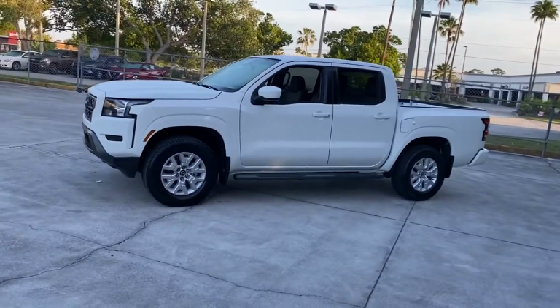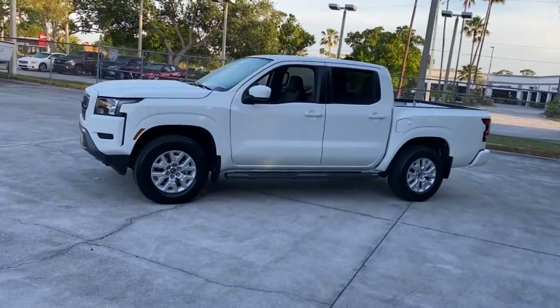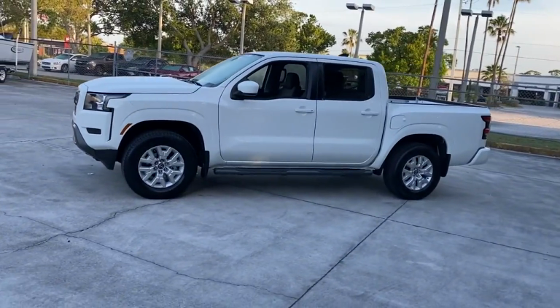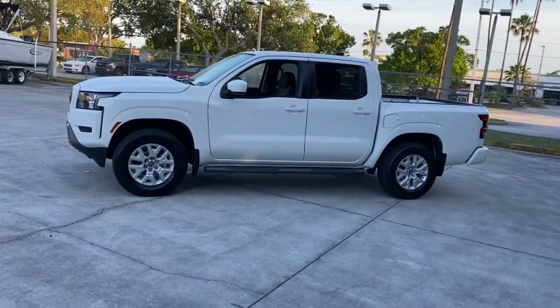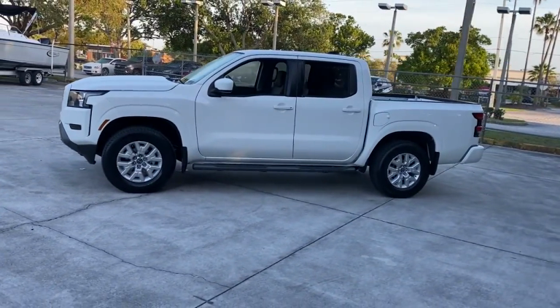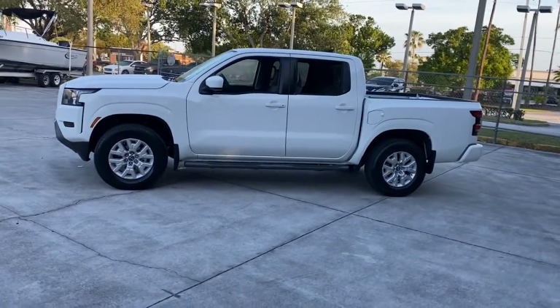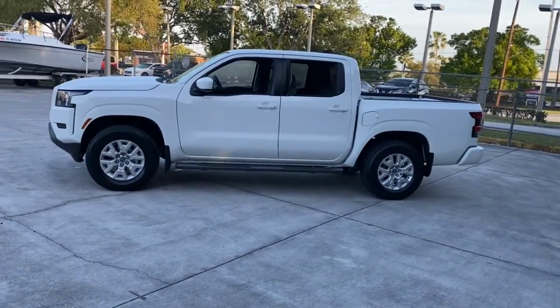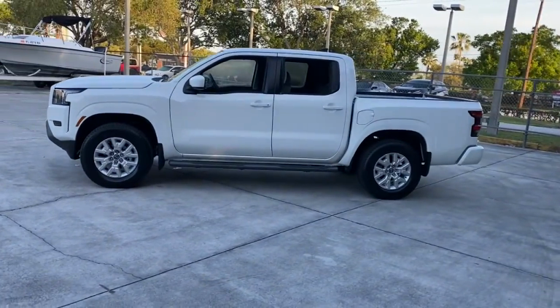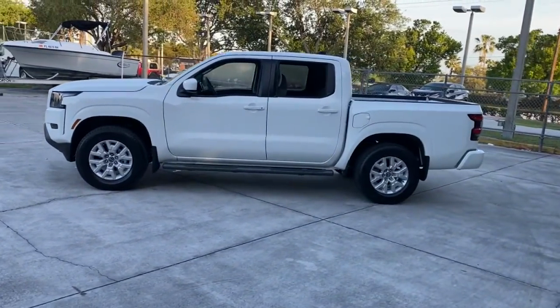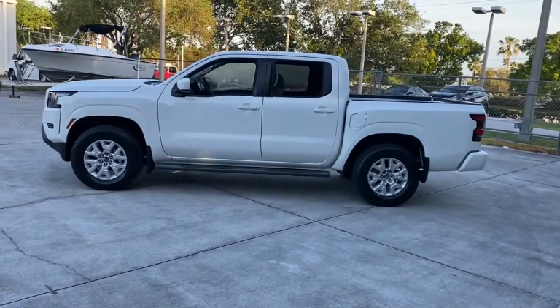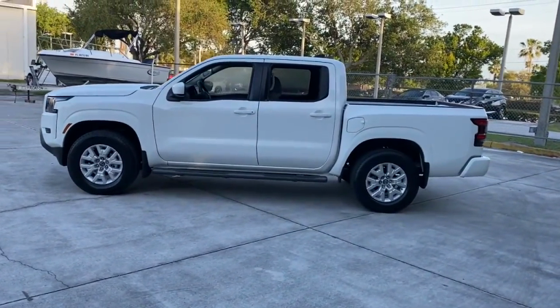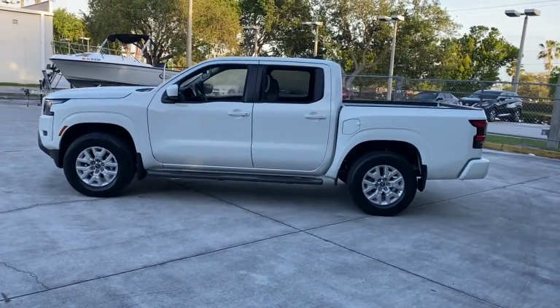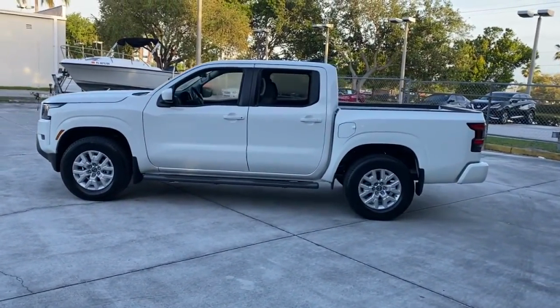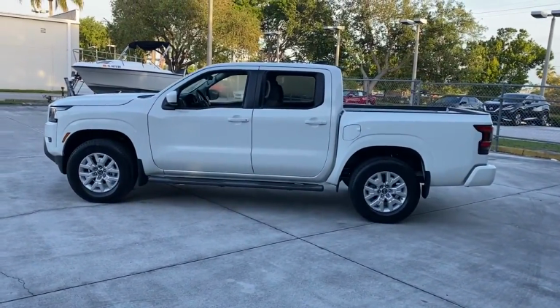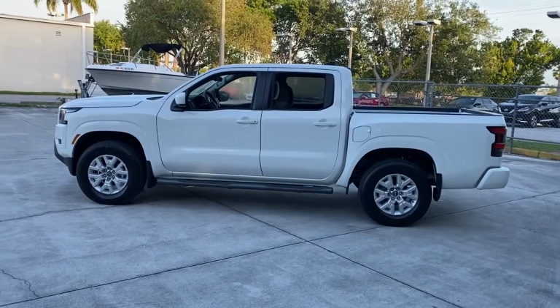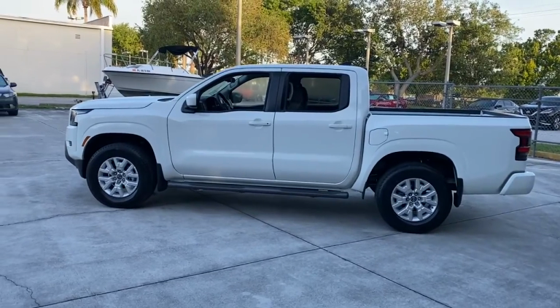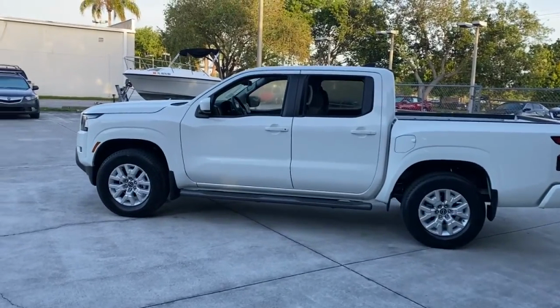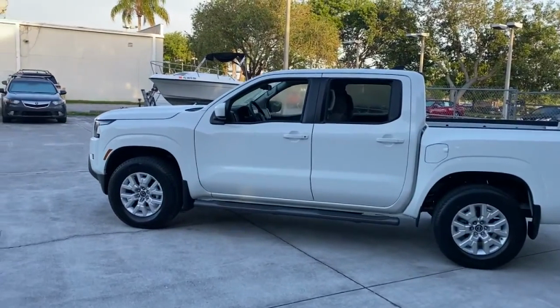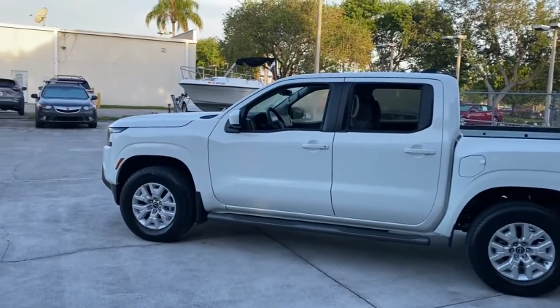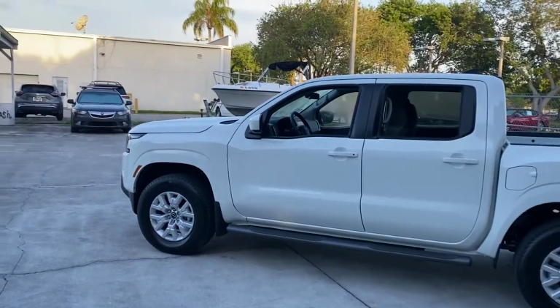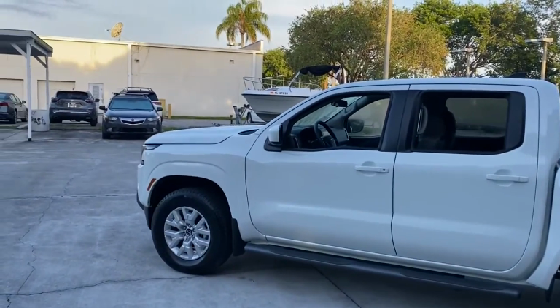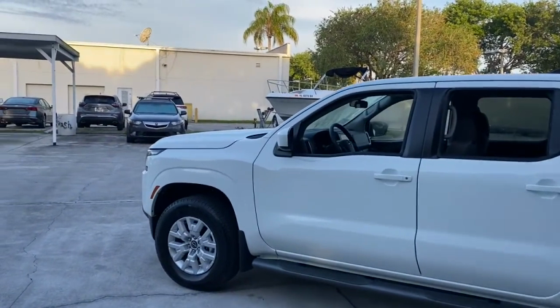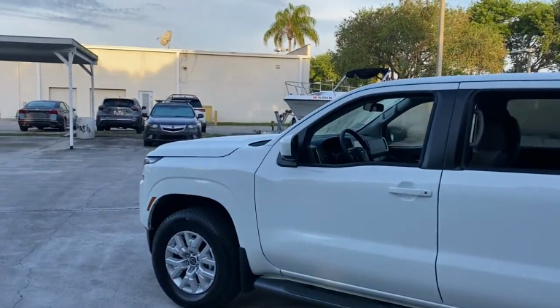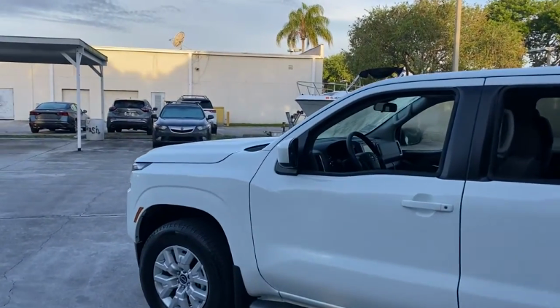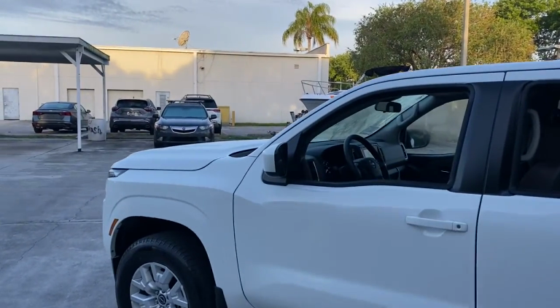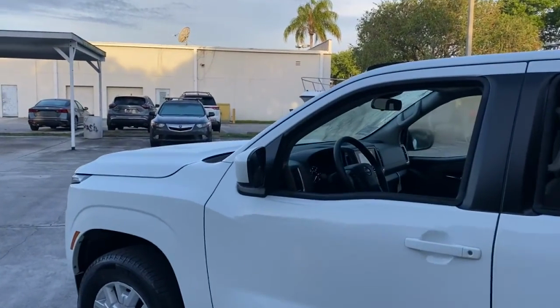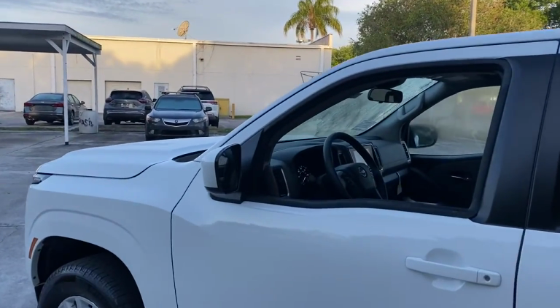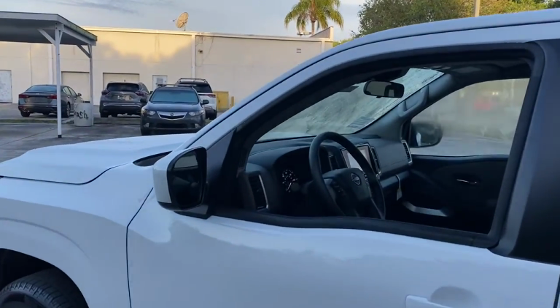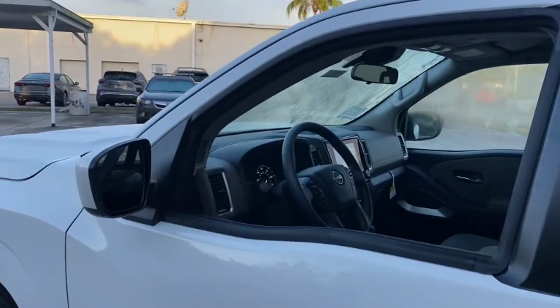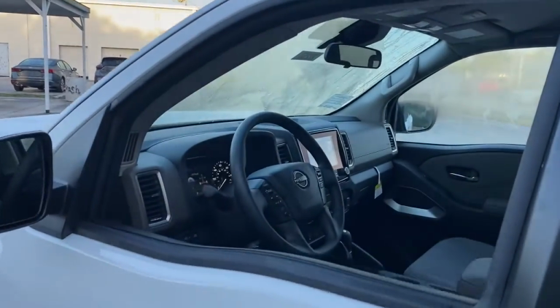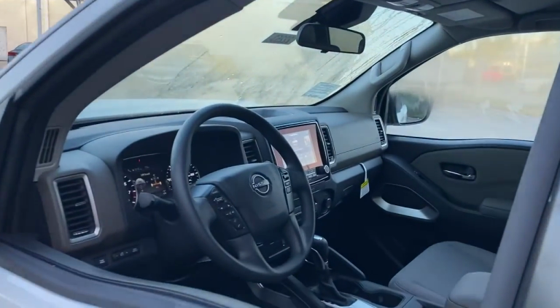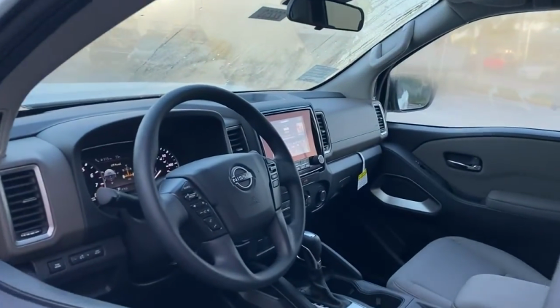These are just some of the great options this vehicle comes with: keyless entry, lane-keeping assist, satellite radio, keyless start, four-wheel drive, and backup camera.